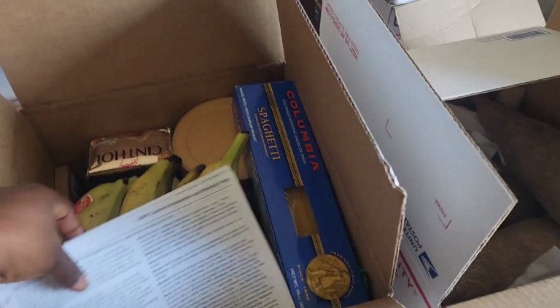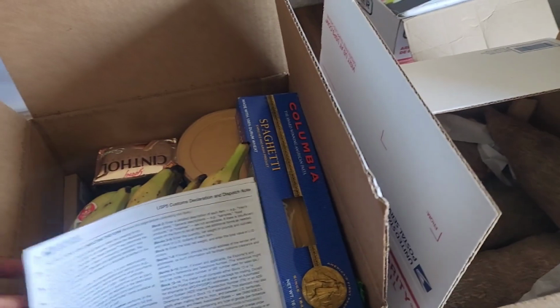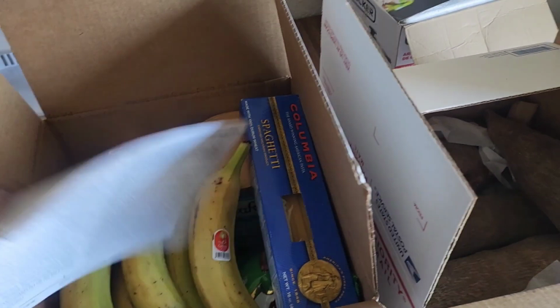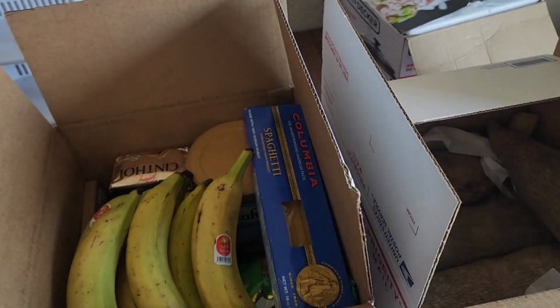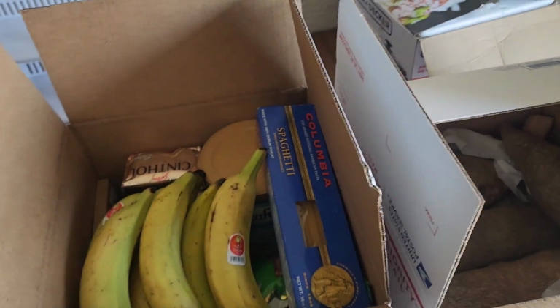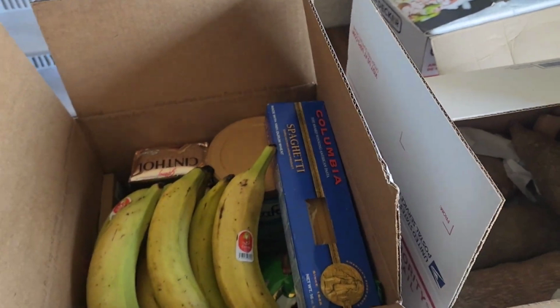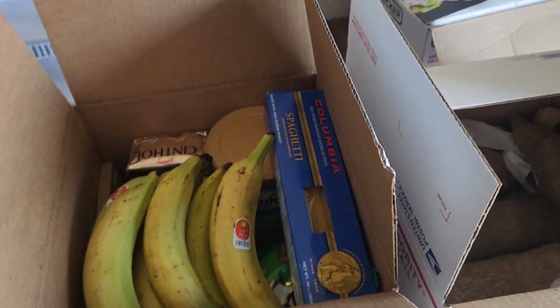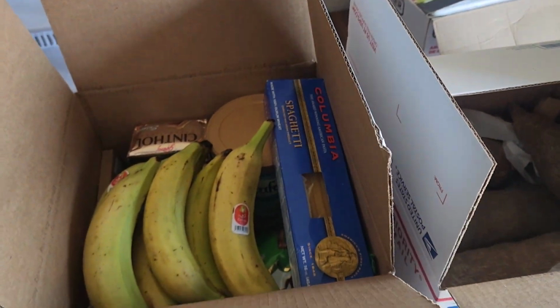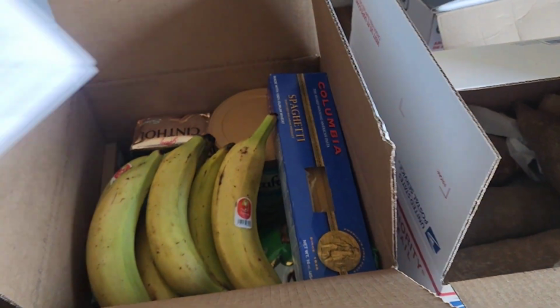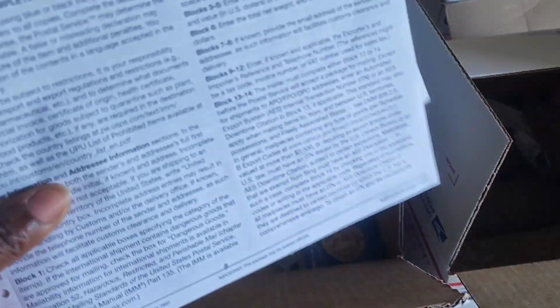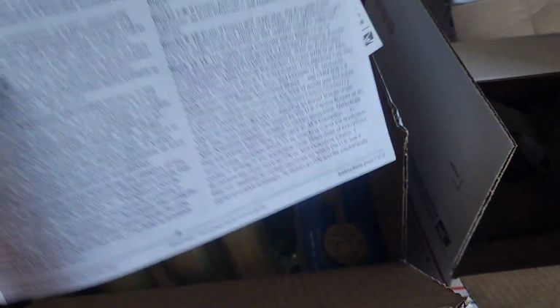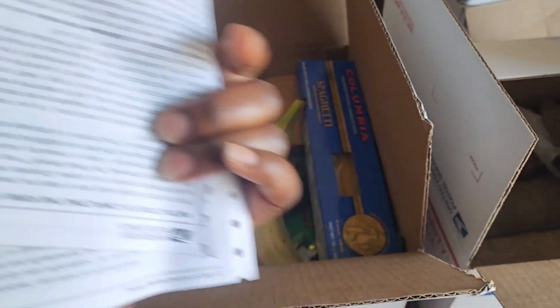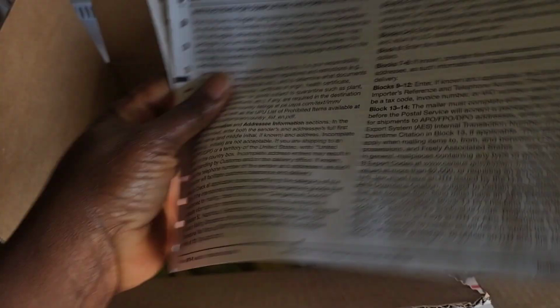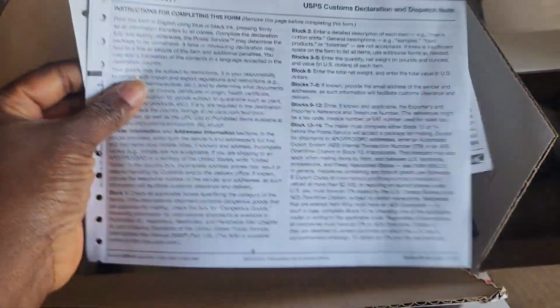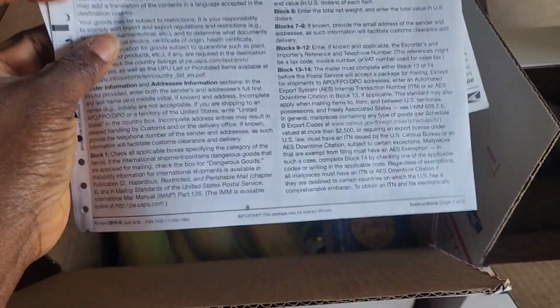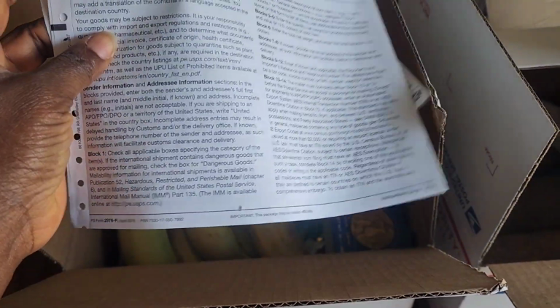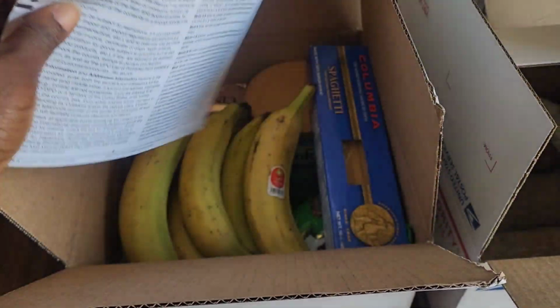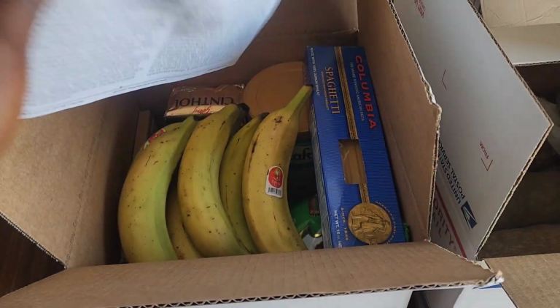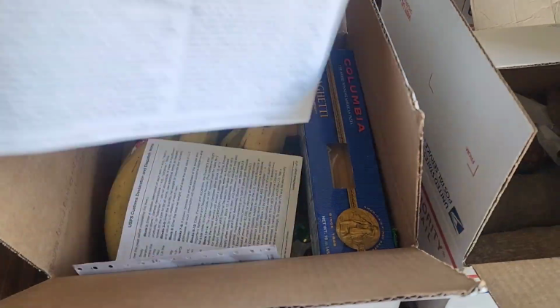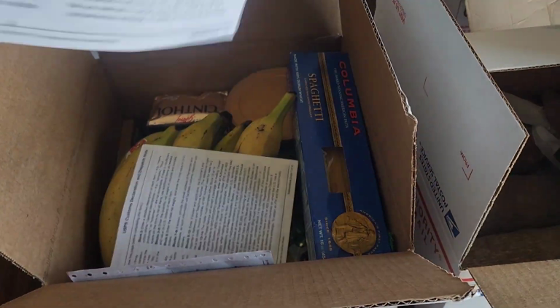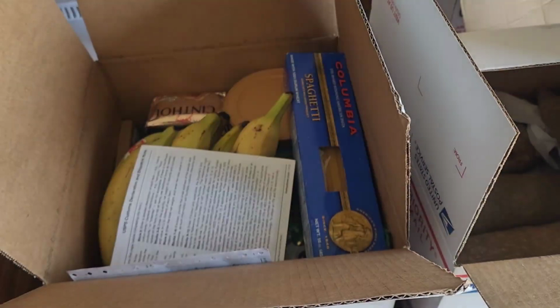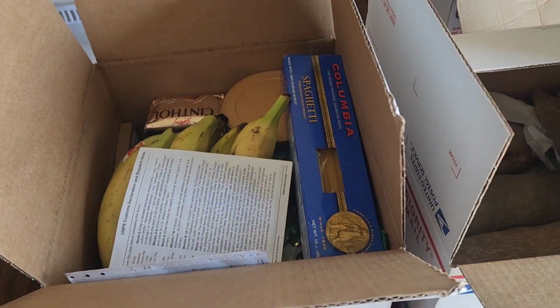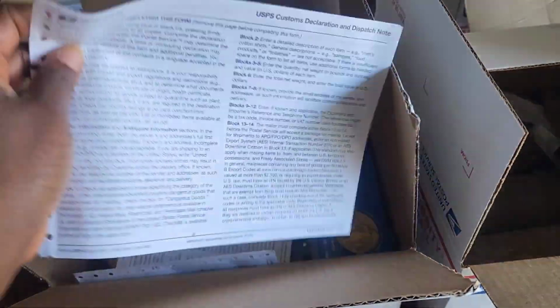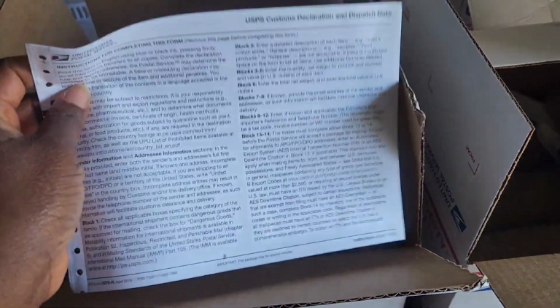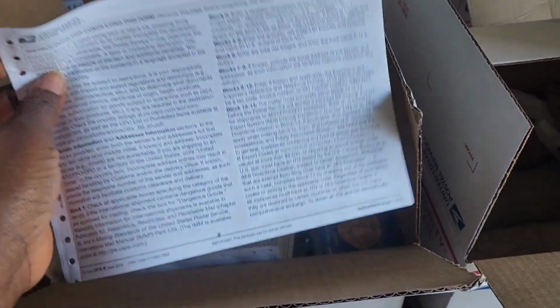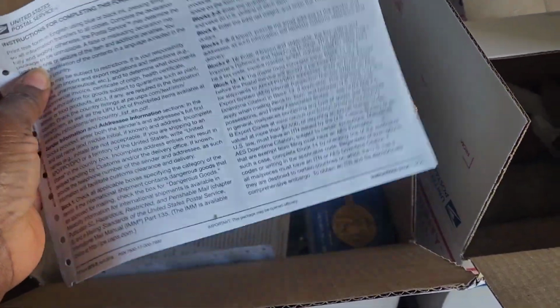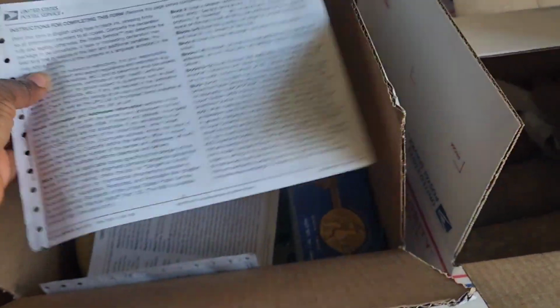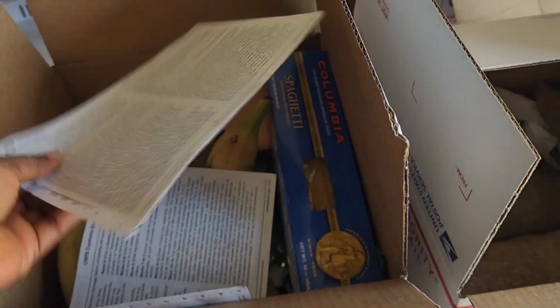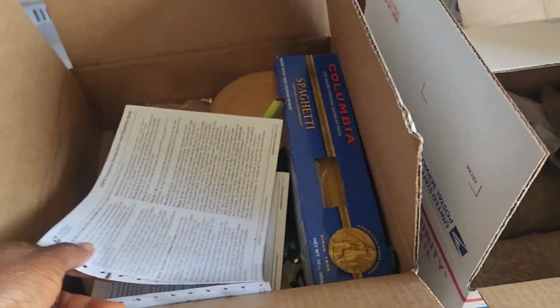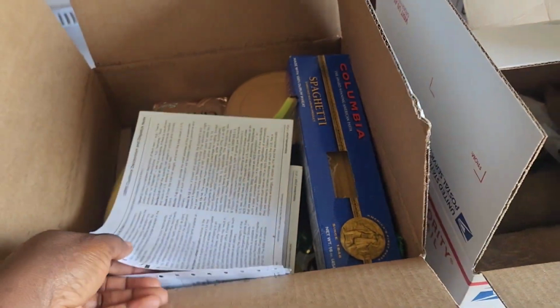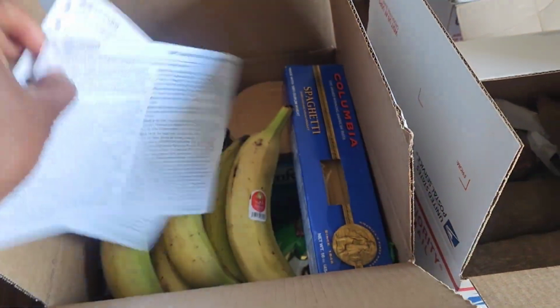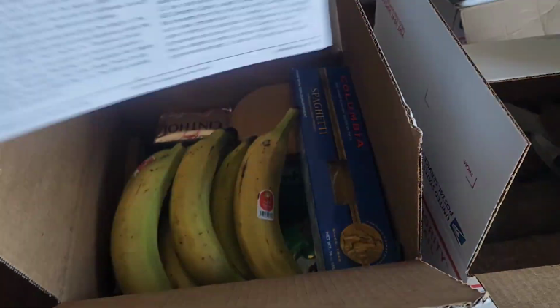Because it's international — outside of the United States — you have to include a customs form. I got this form from the post office. To make it easier, I'm going to fill it out before I go to the post office.